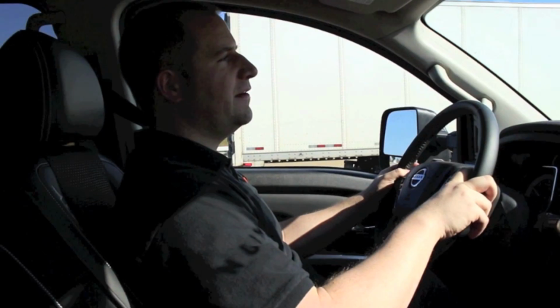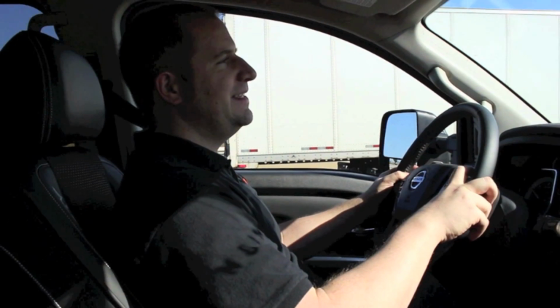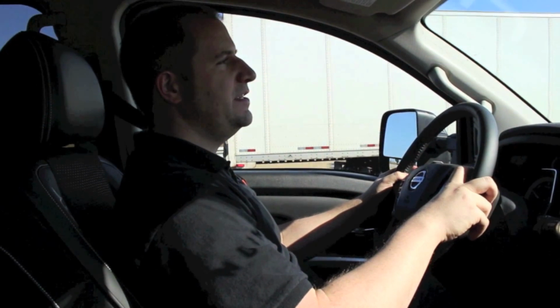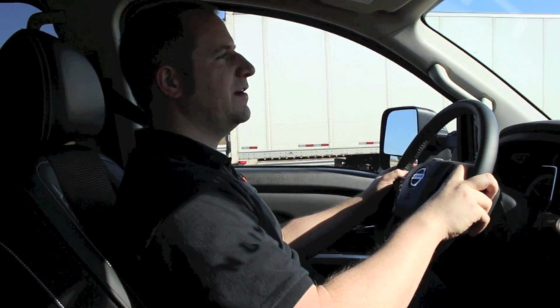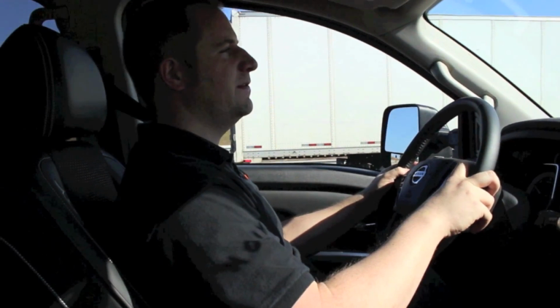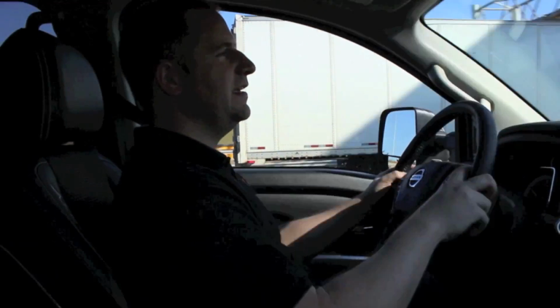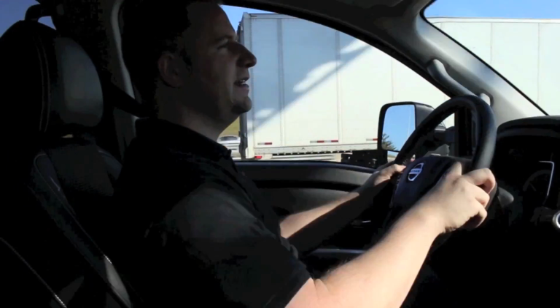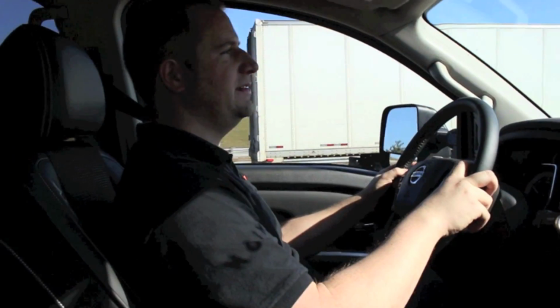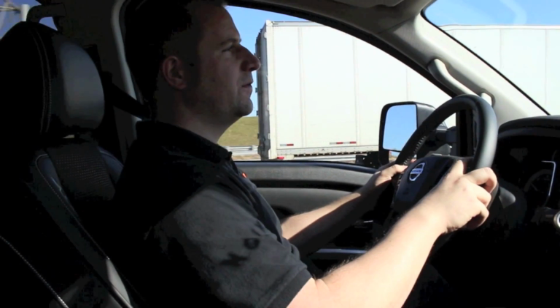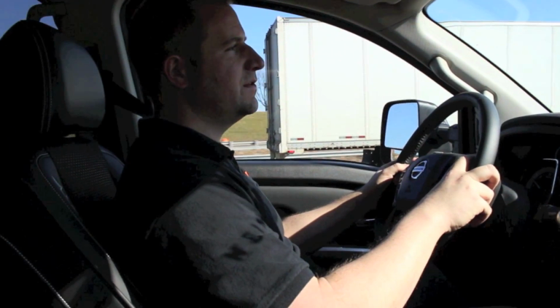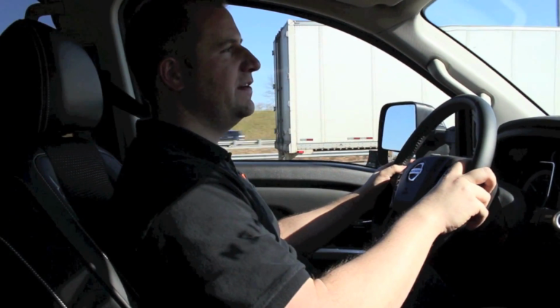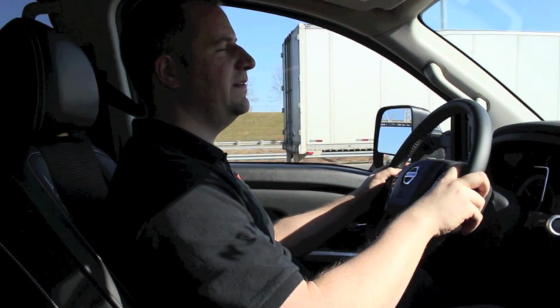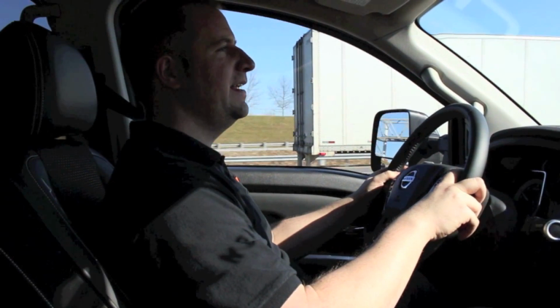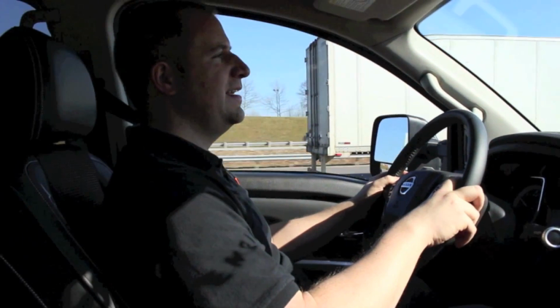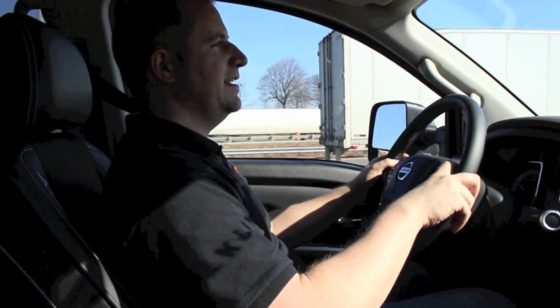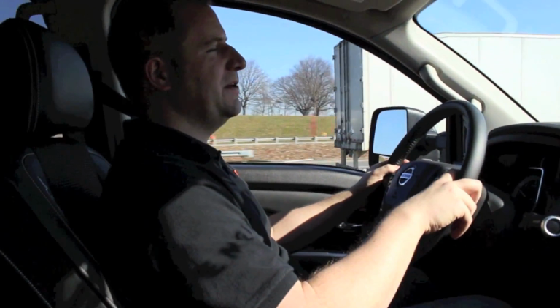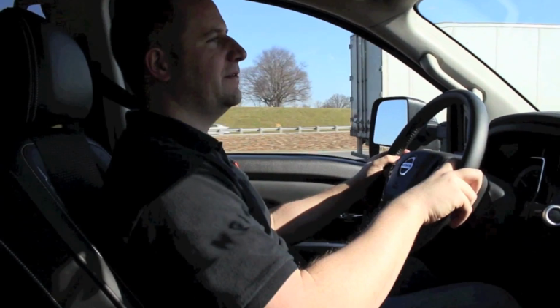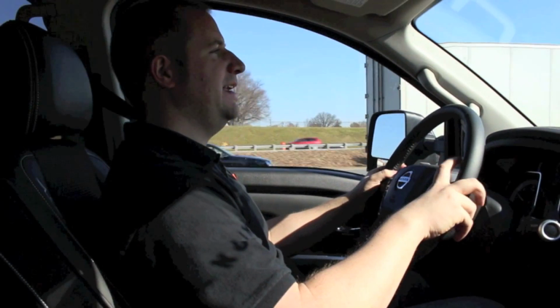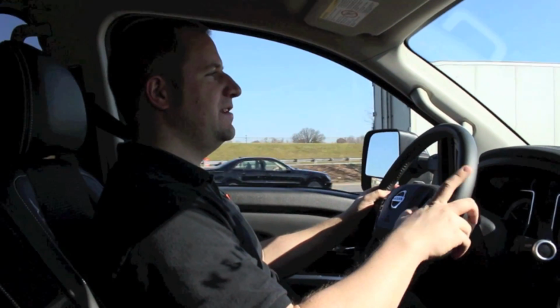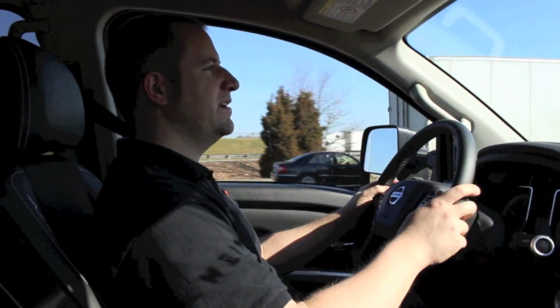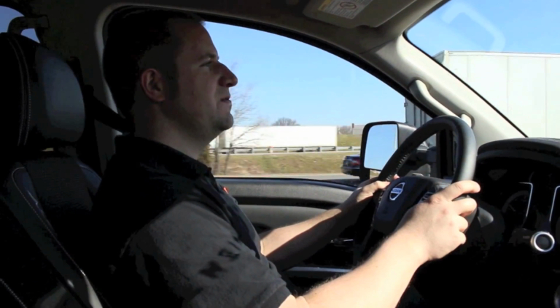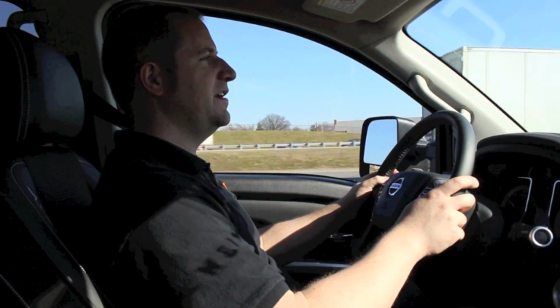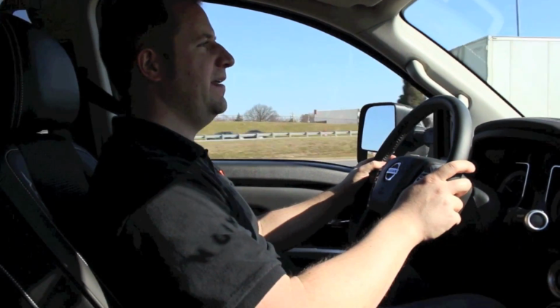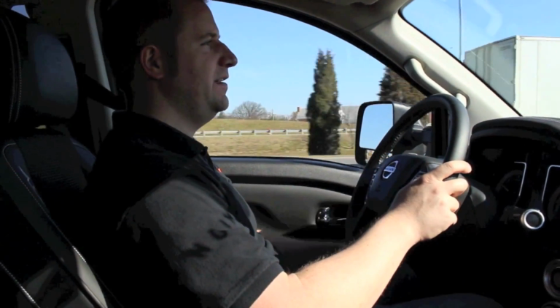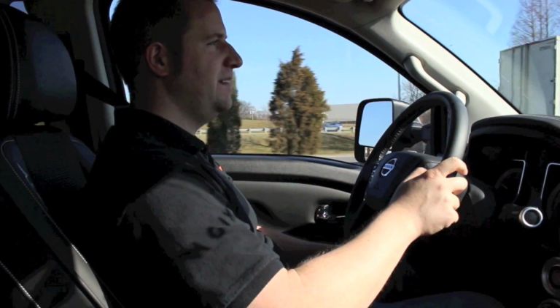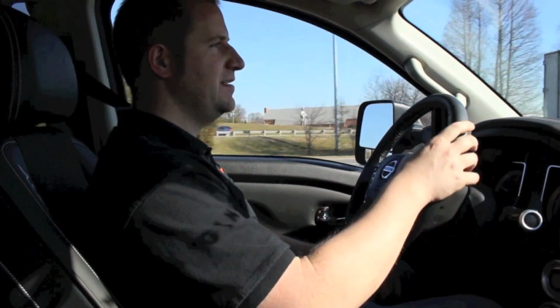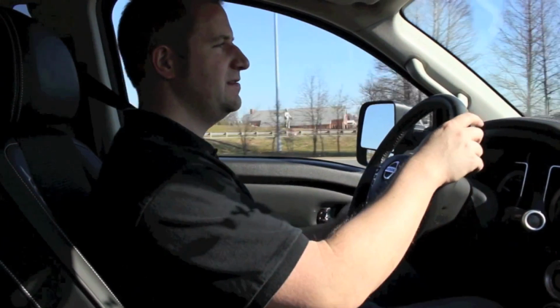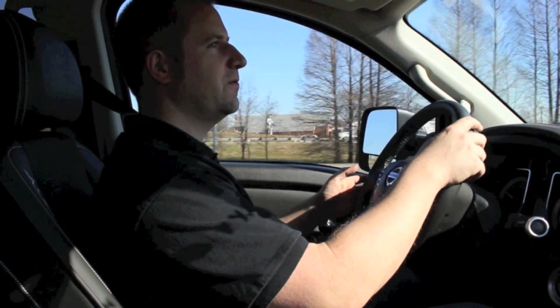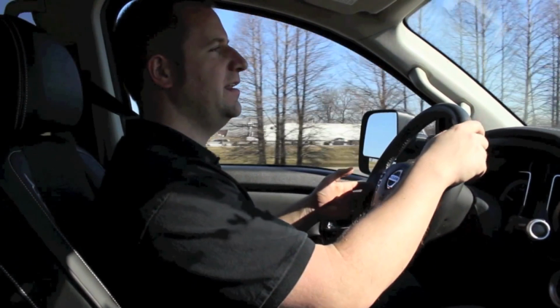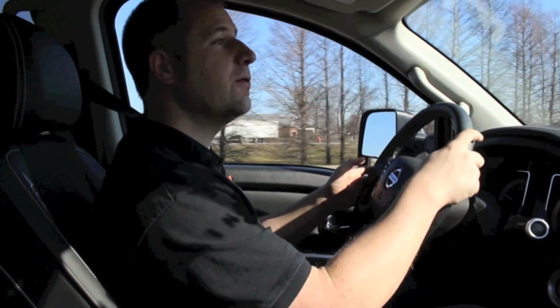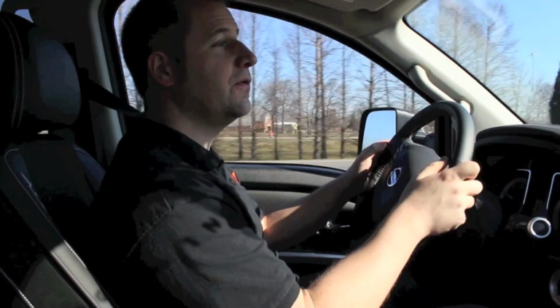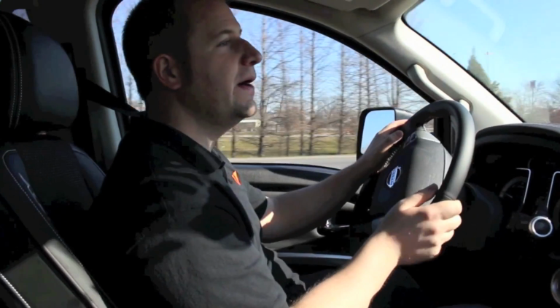Brakes are really good — they're very, very touchy. So if you're coming from like a Ford or a Chevy or something like that, it's going to take you a while to really get used to these brakes. As soon as you touch the pedal, they're working and they work really well.